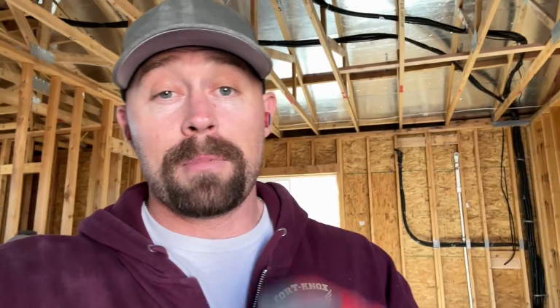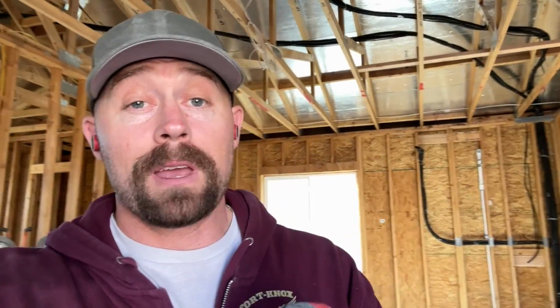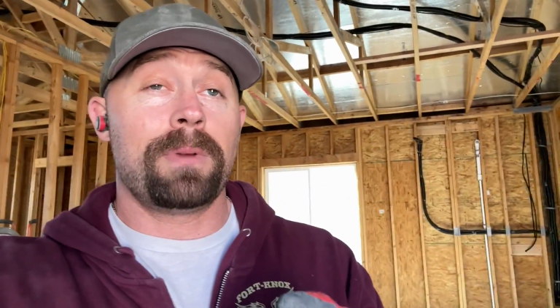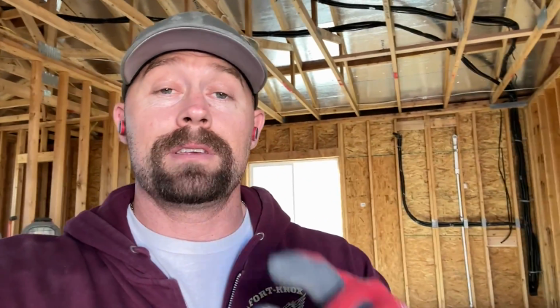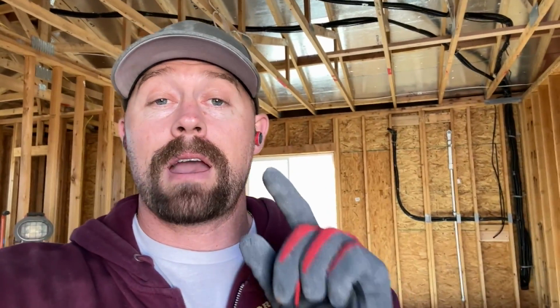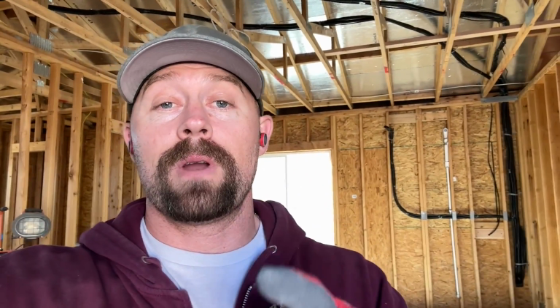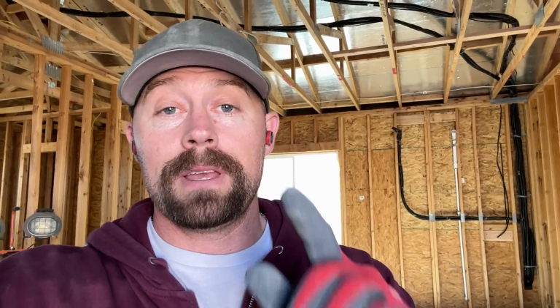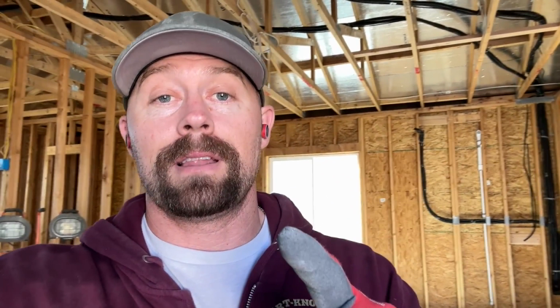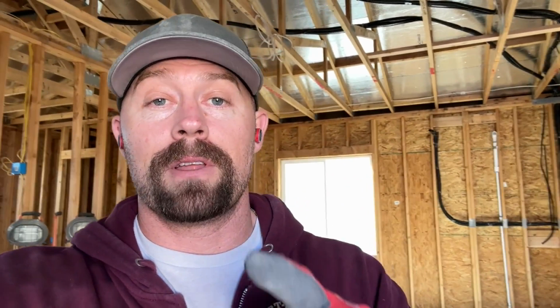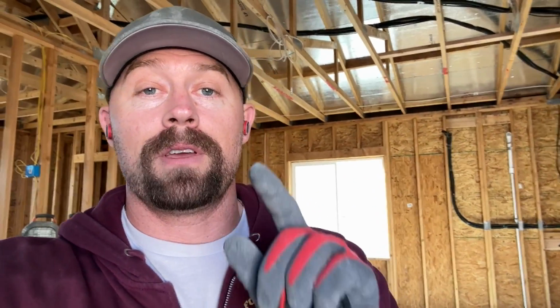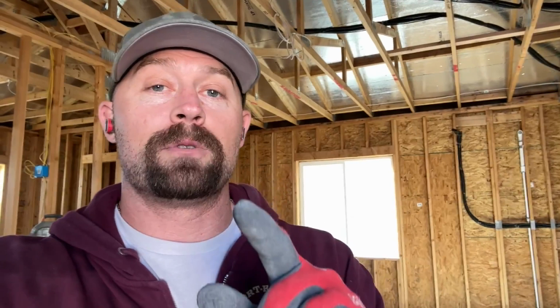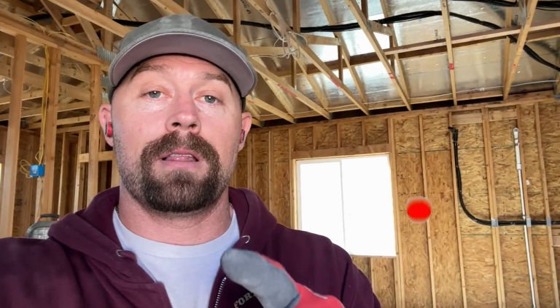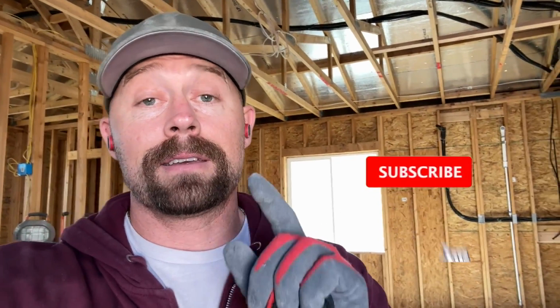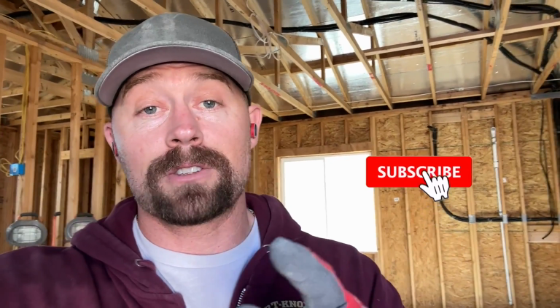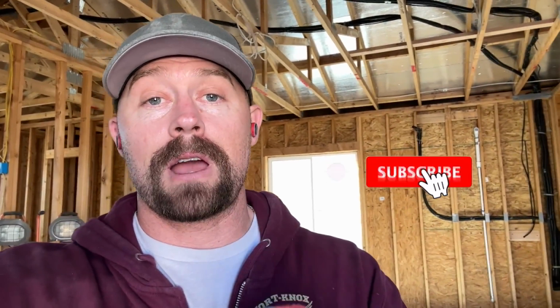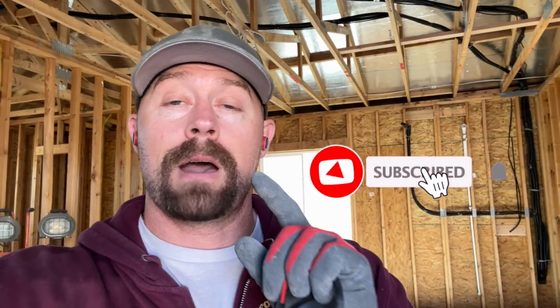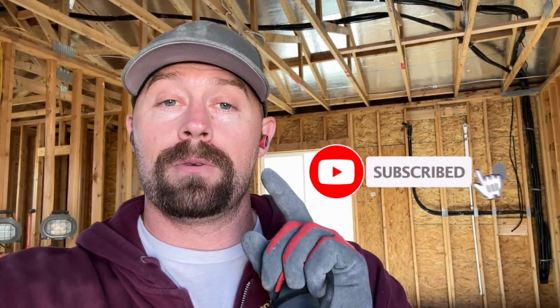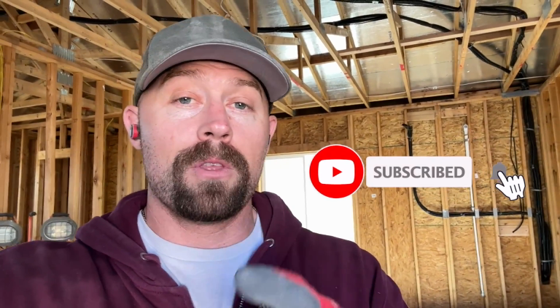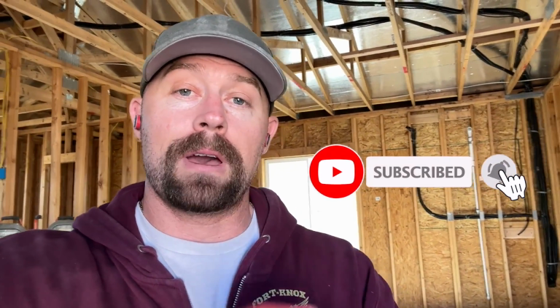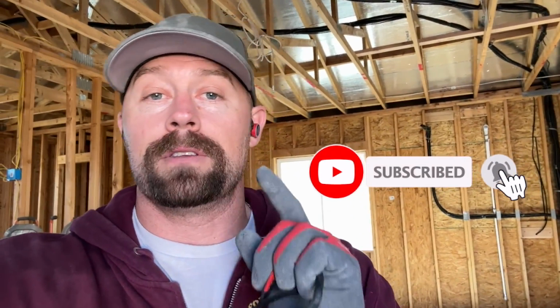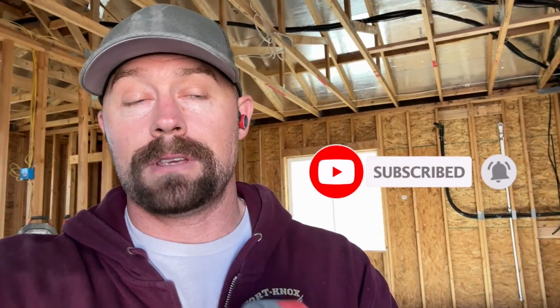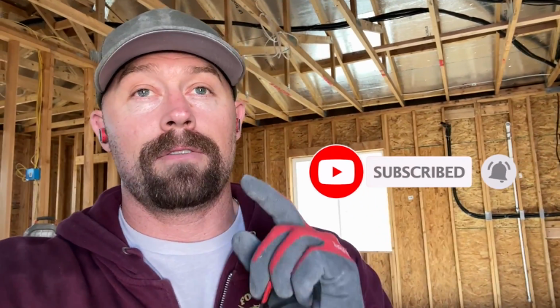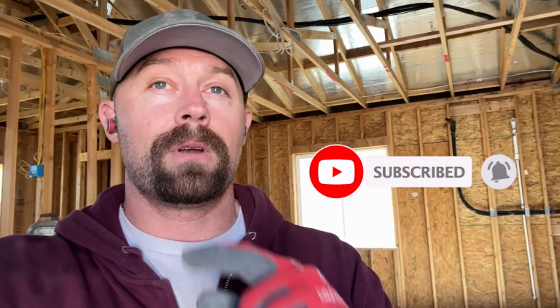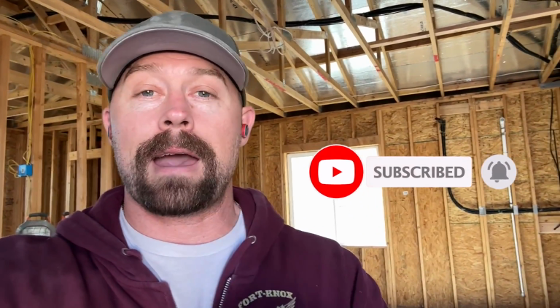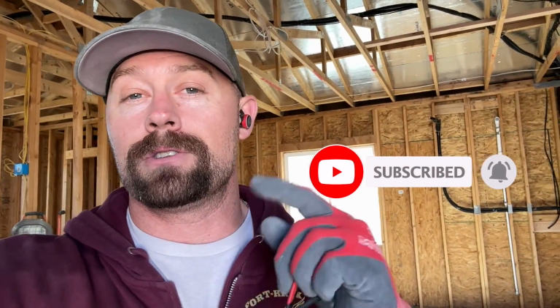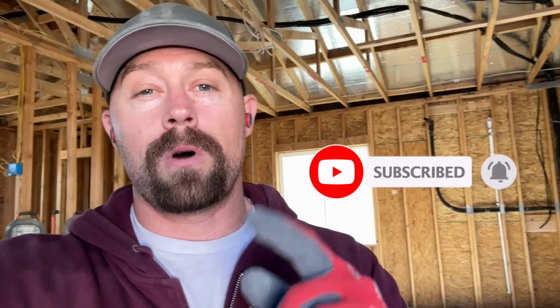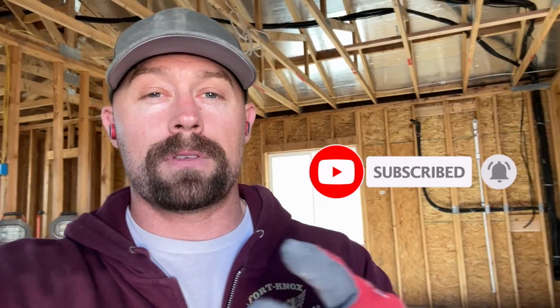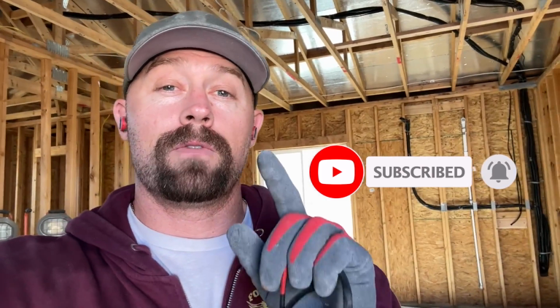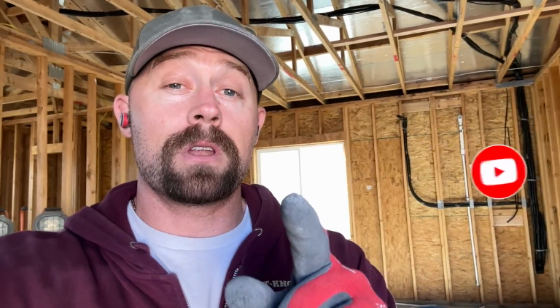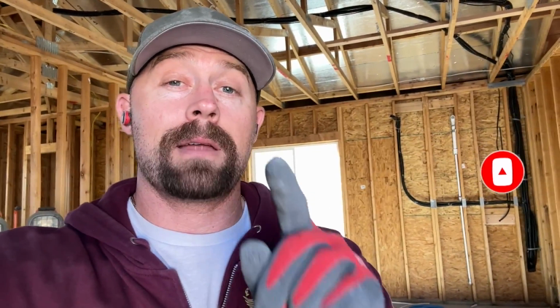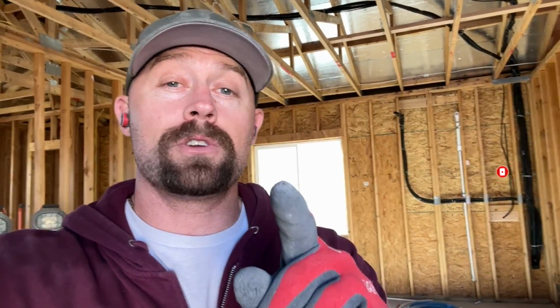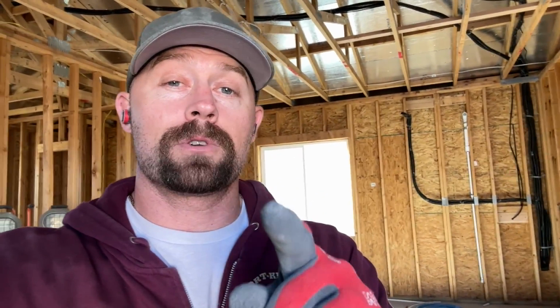Before we get deep into this, if you haven't already please hit the like button on the video — it helps me out a lot. Consider subscribing. I'm going to be doing all the build-out on this Casita: flooring, cabinets, drywall, everything. So if you're interested in that, make sure you subscribe.